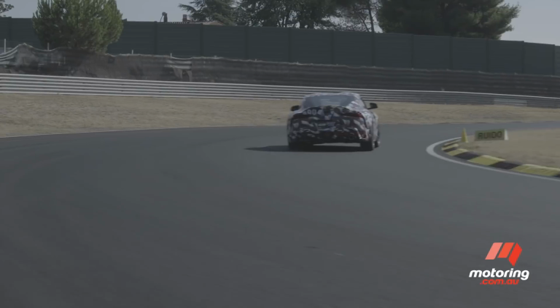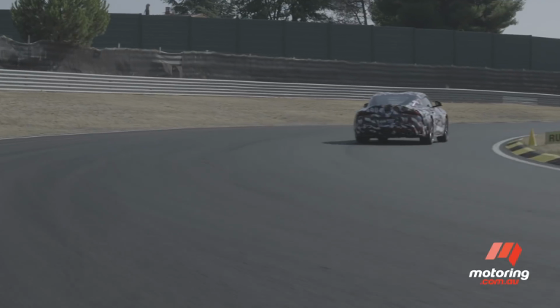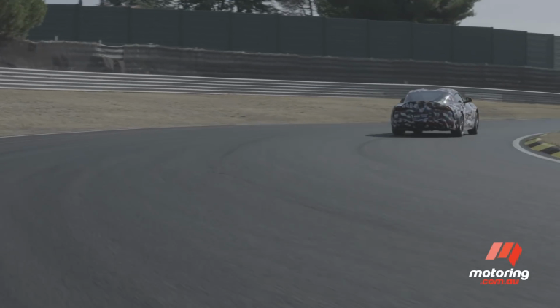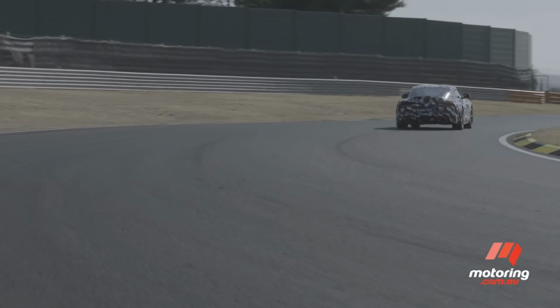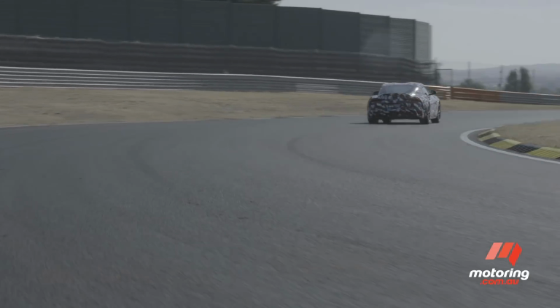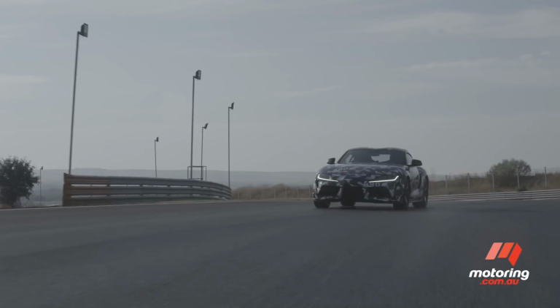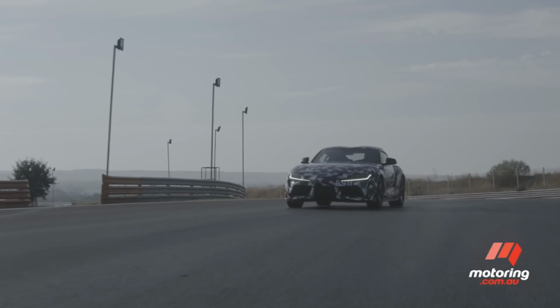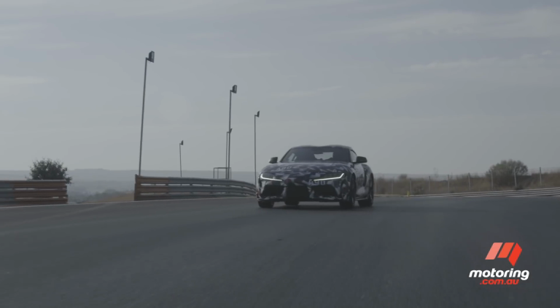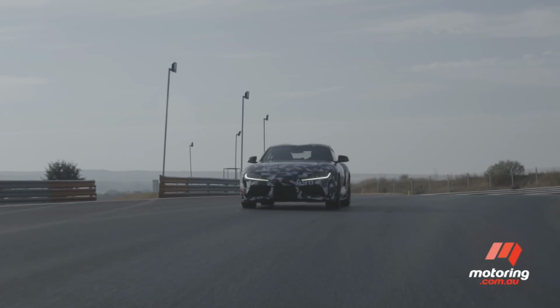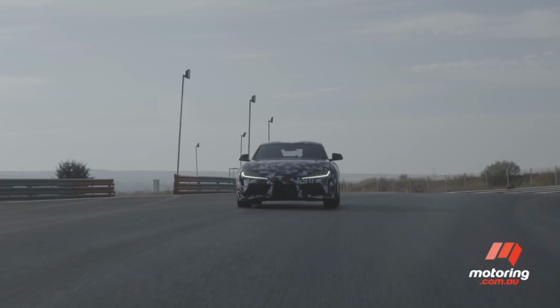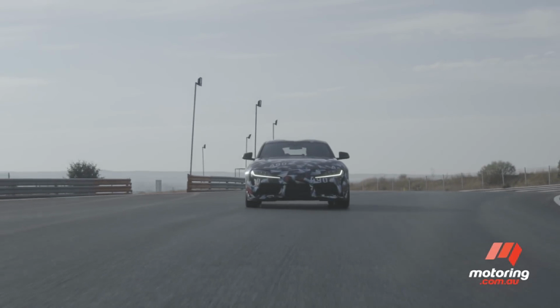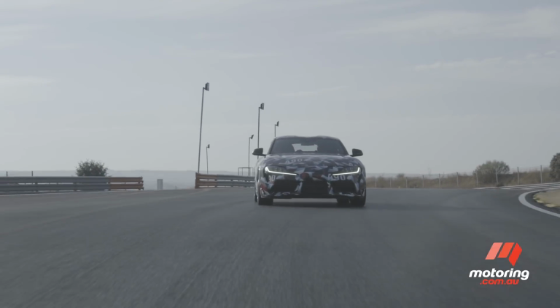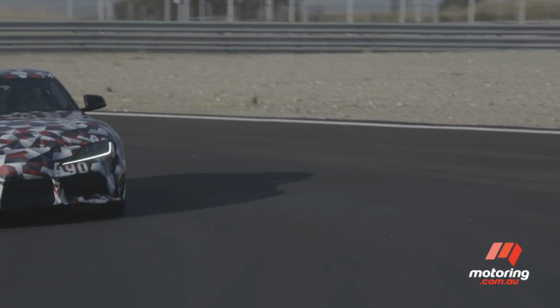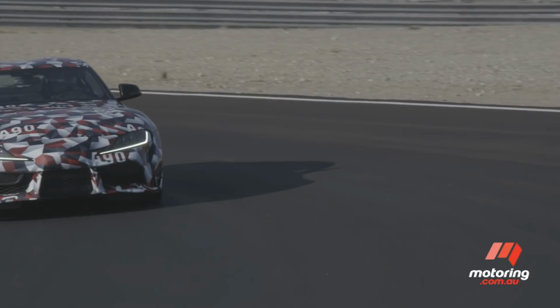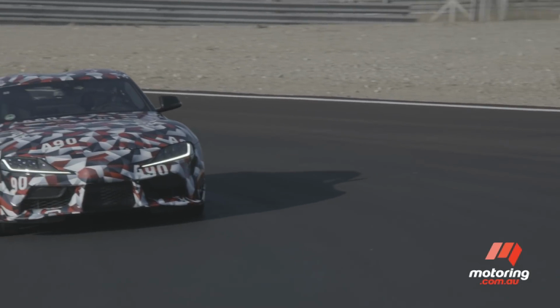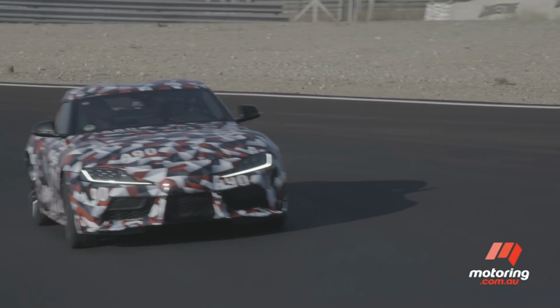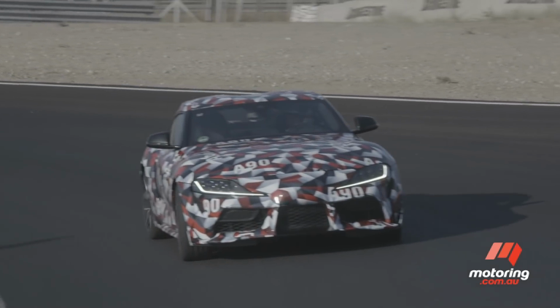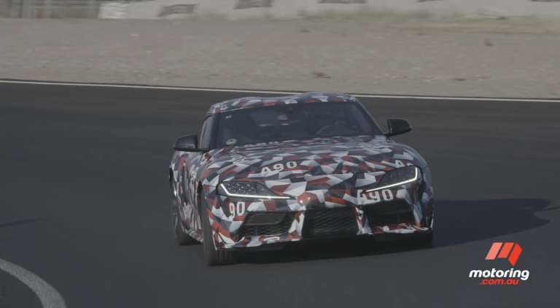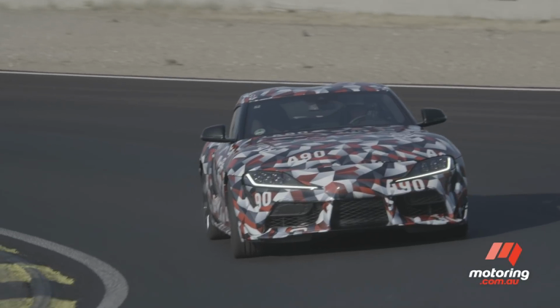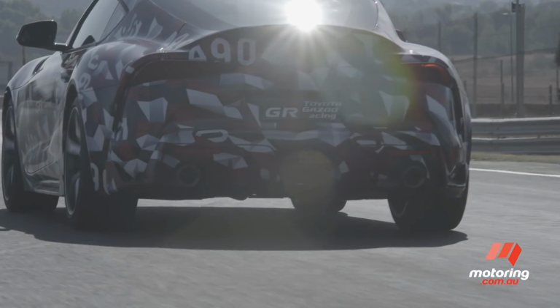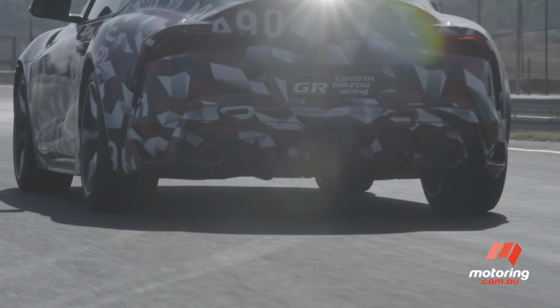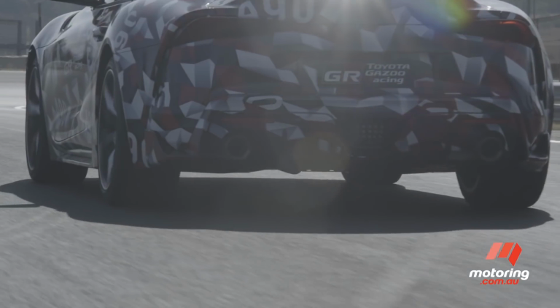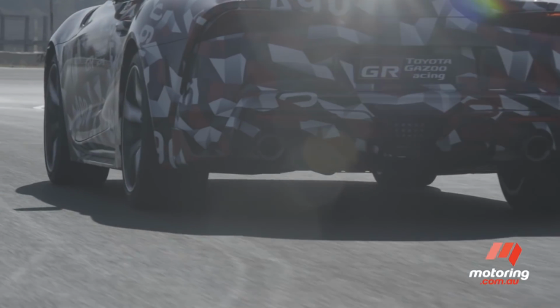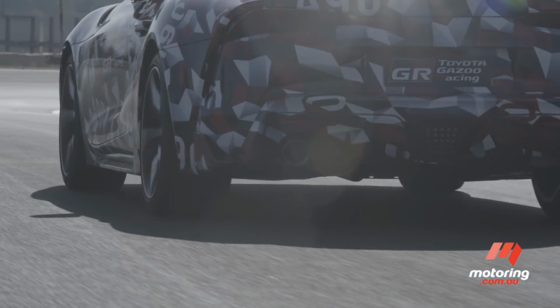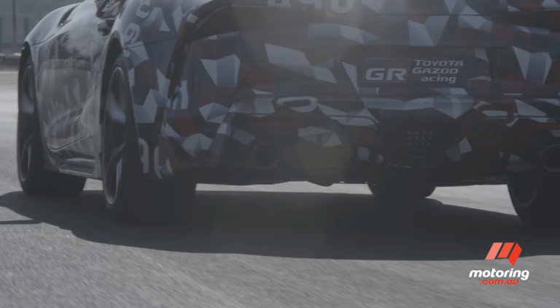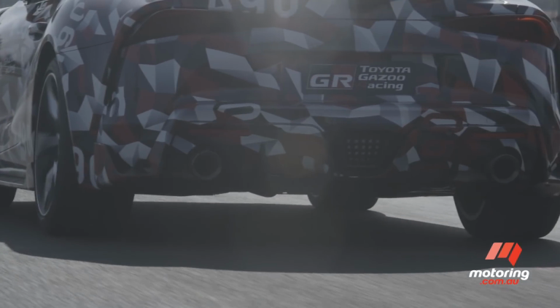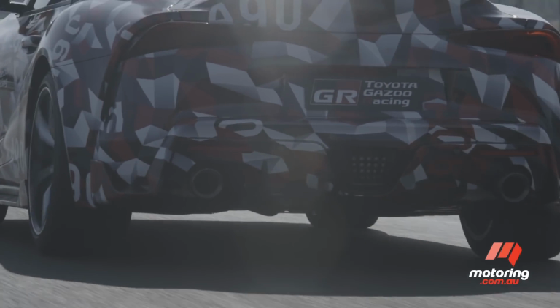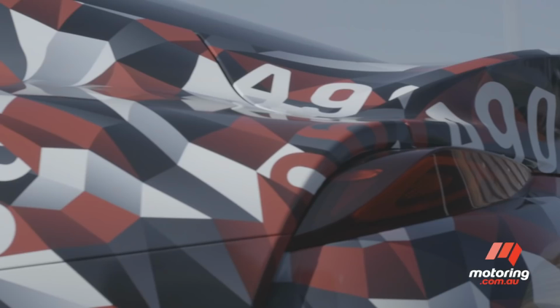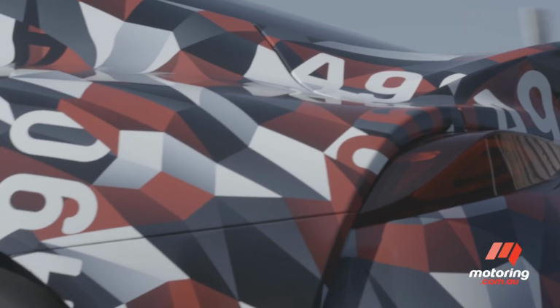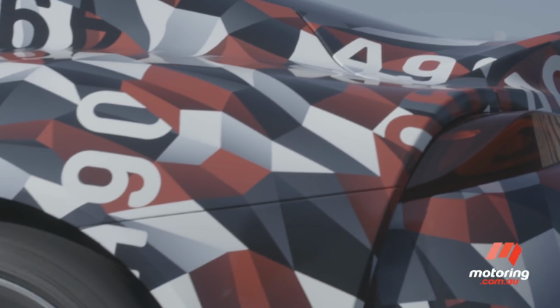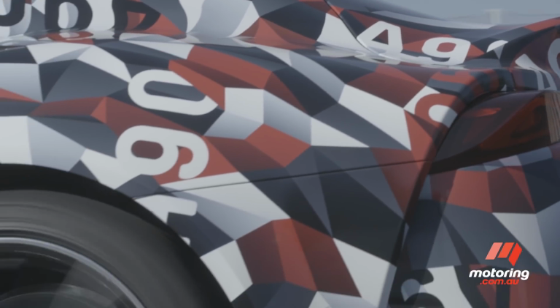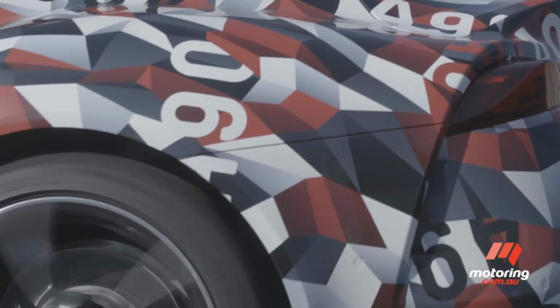Toyota Australia has confirmed Supra is coming down under, but not until the third quarter of 2019. No news yet on price, but at top spec, it won't be cheap.